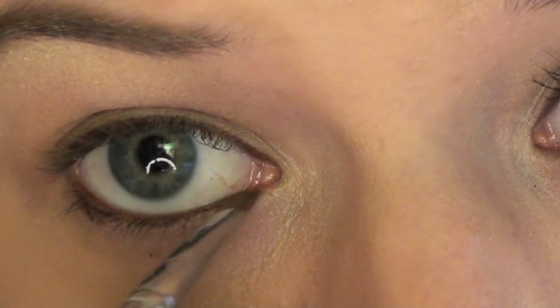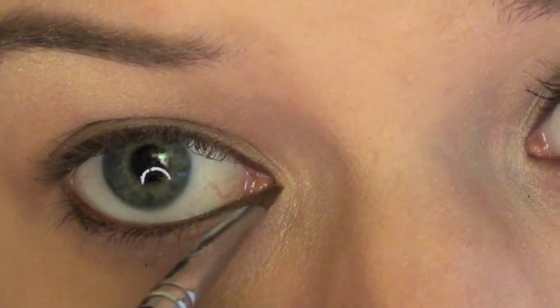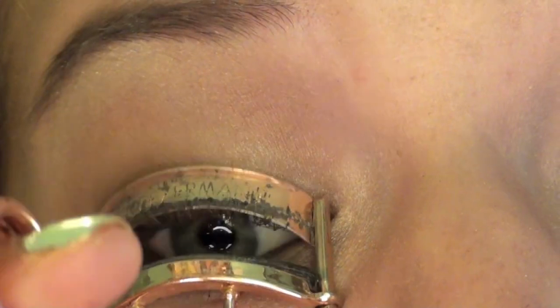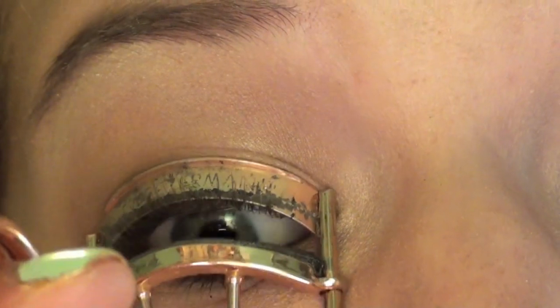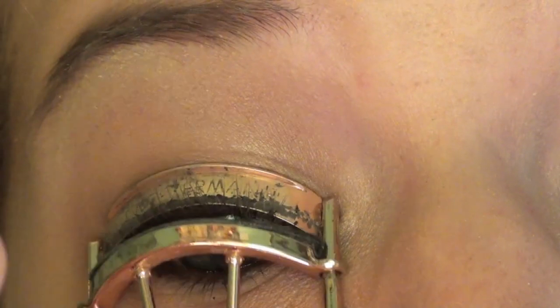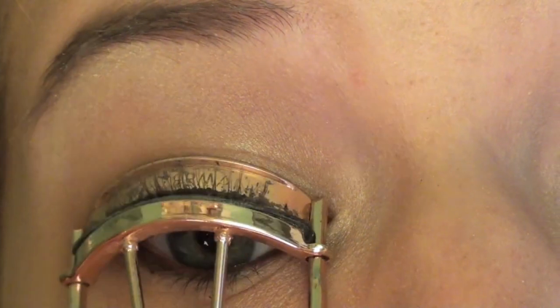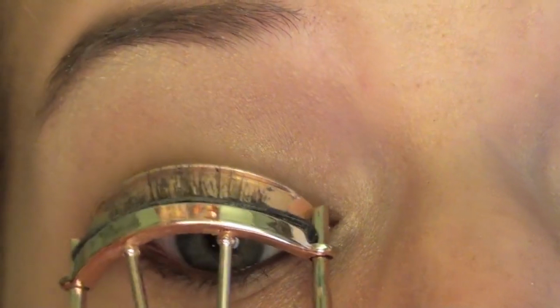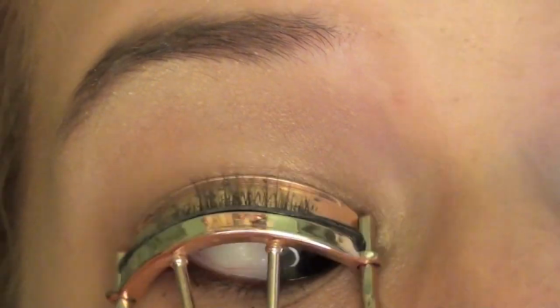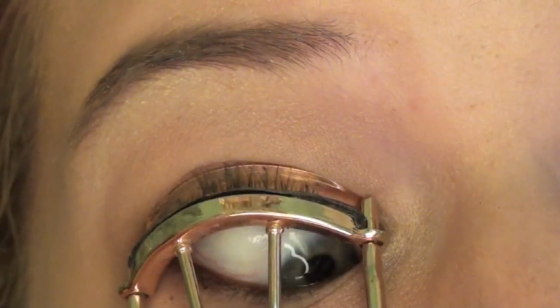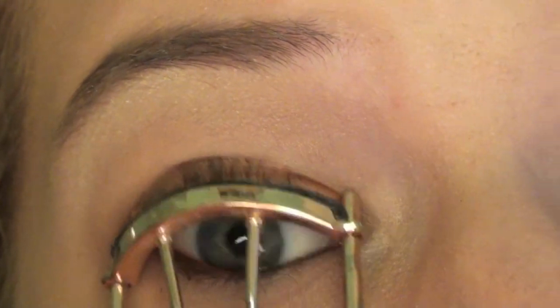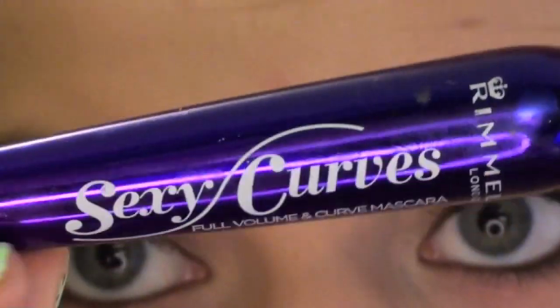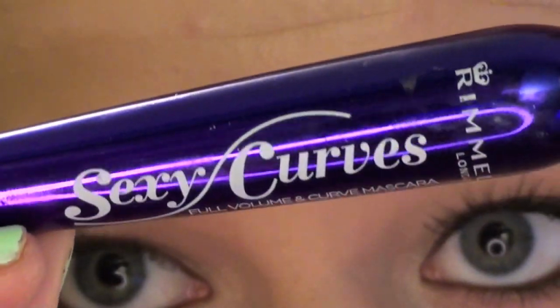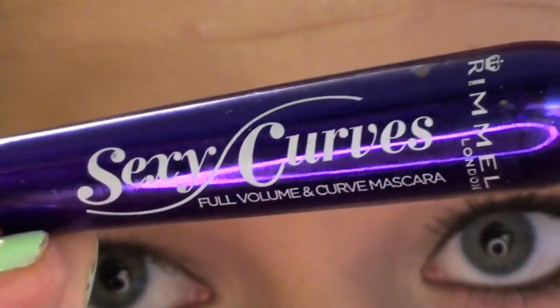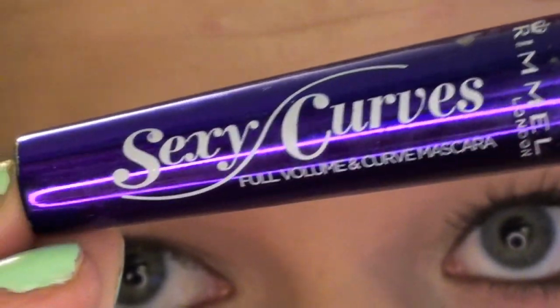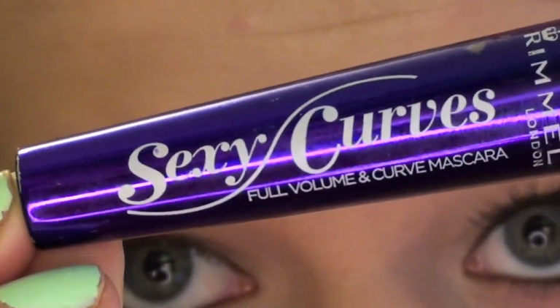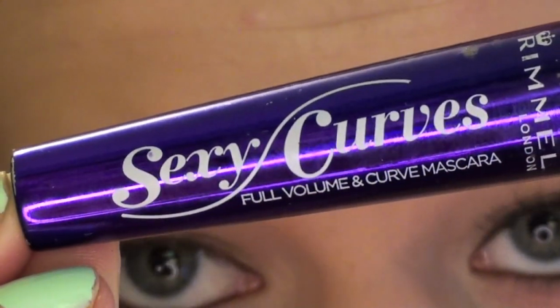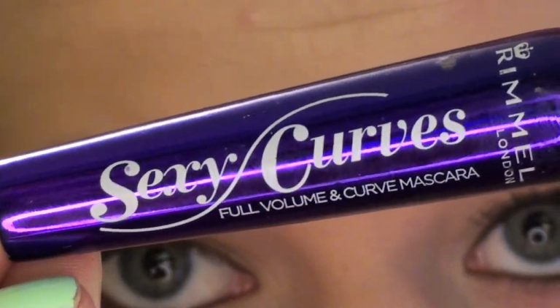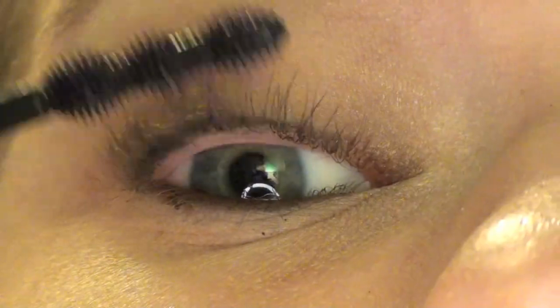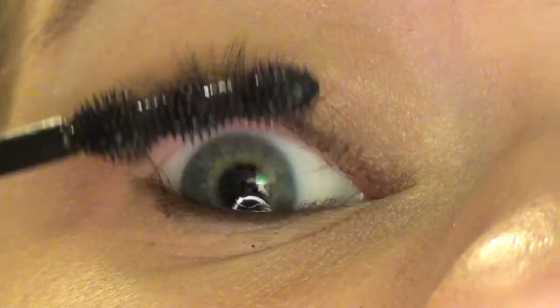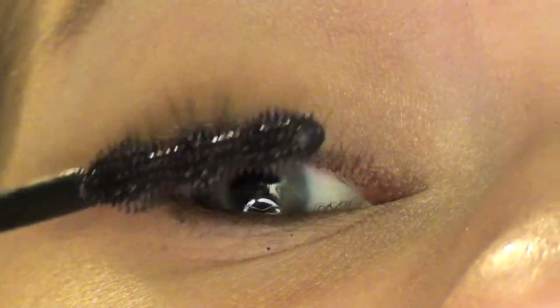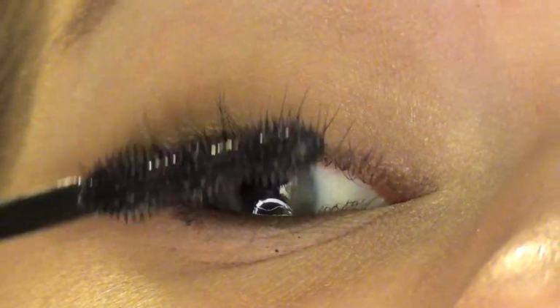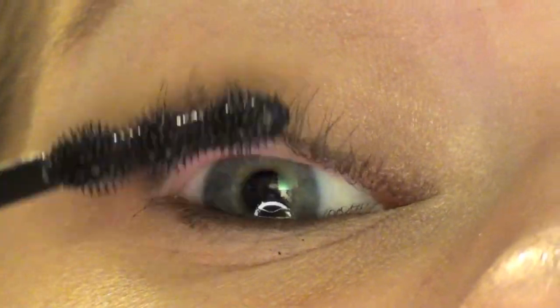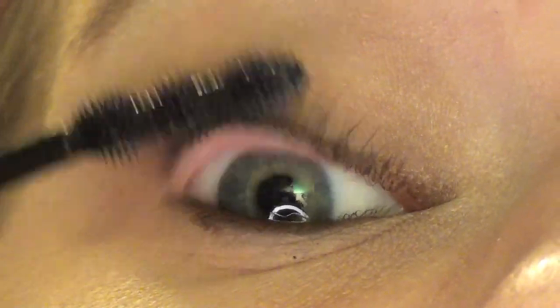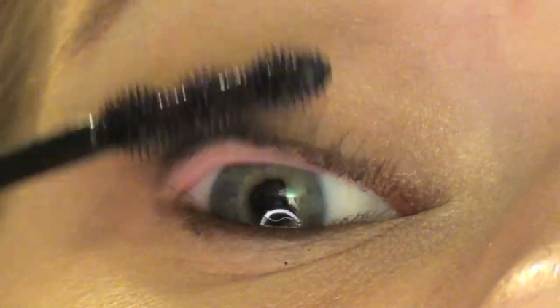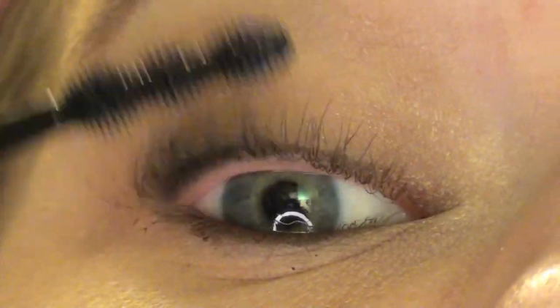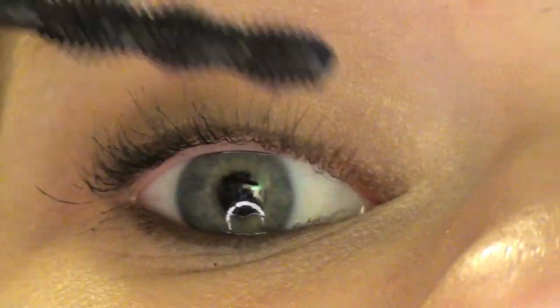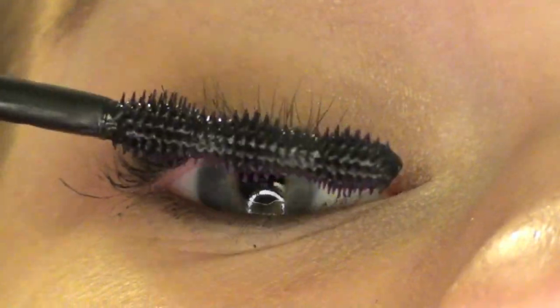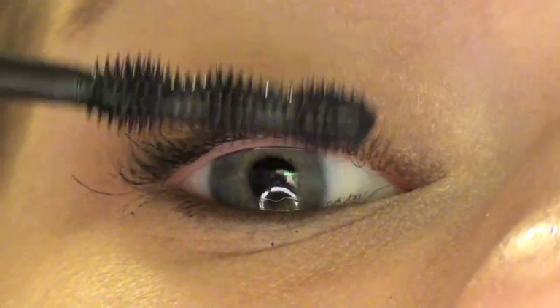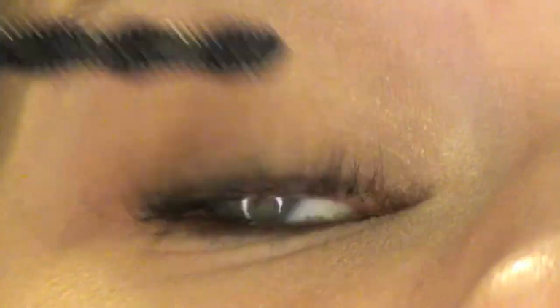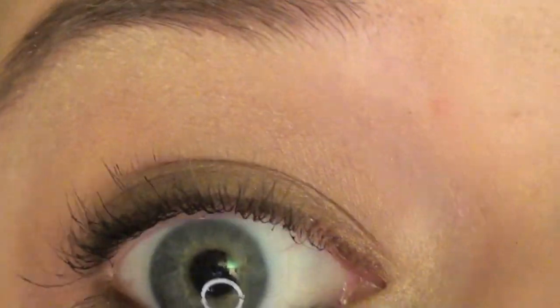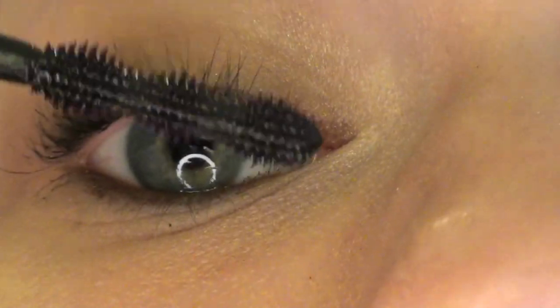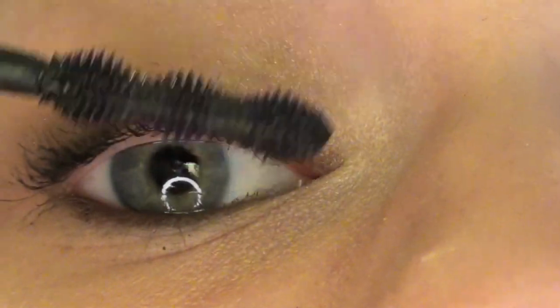Now I'm using my eyelash curler to curl my eyelashes. This is Rimmel London's Sexy Curve Mascara, and now I'm putting a lot of mascara on really, really quickly.